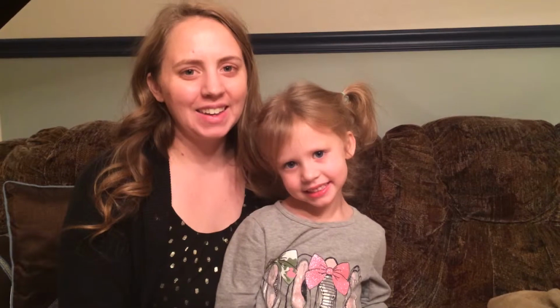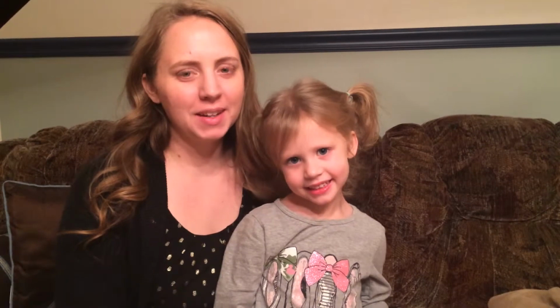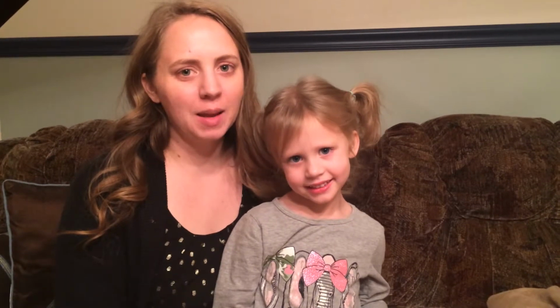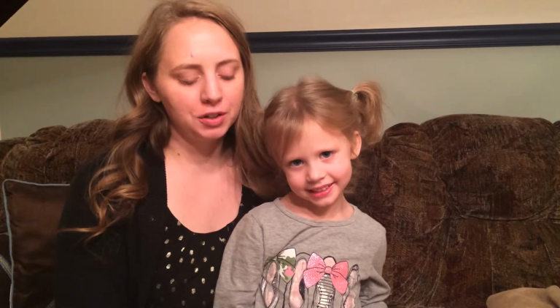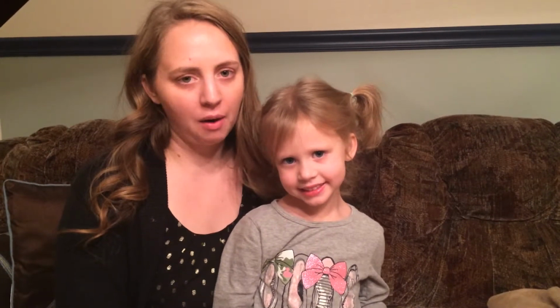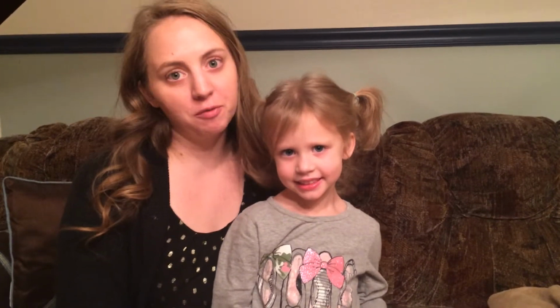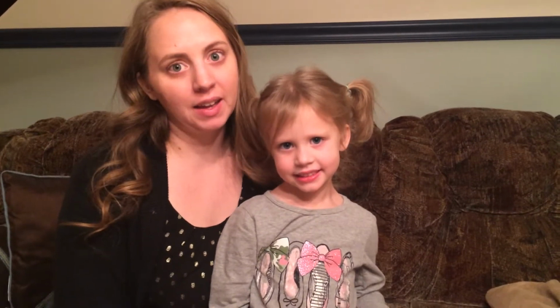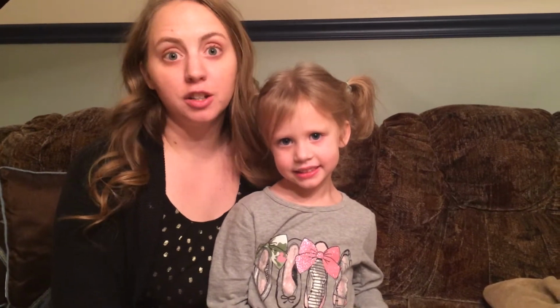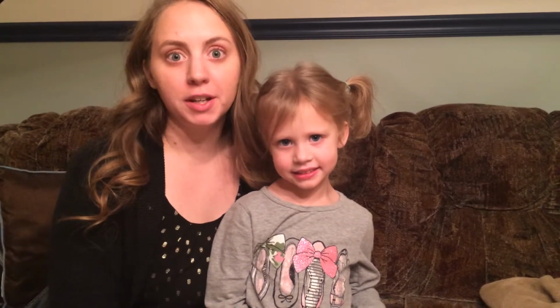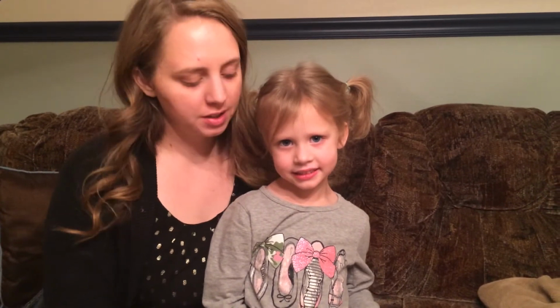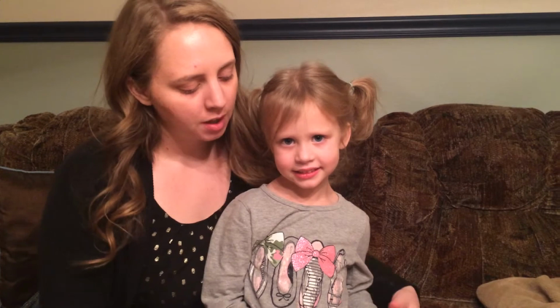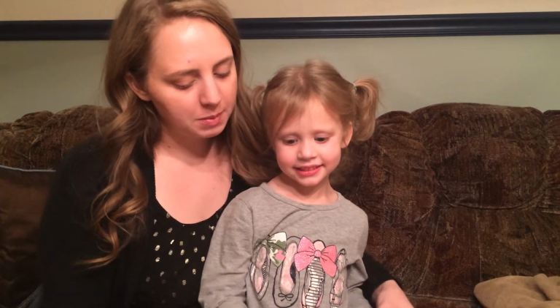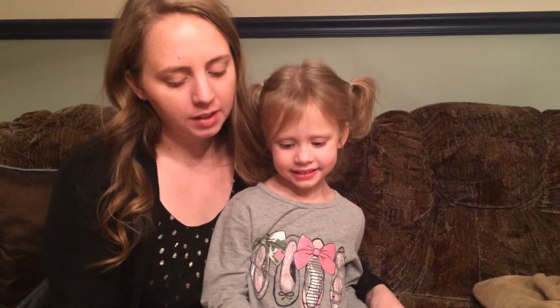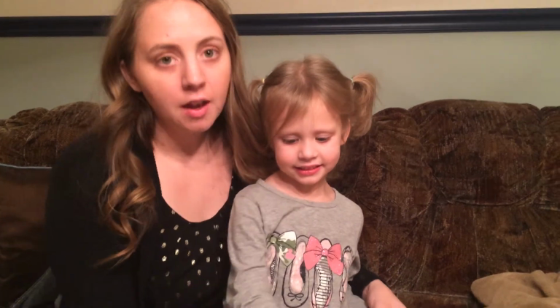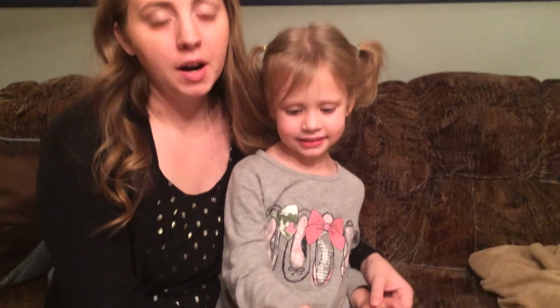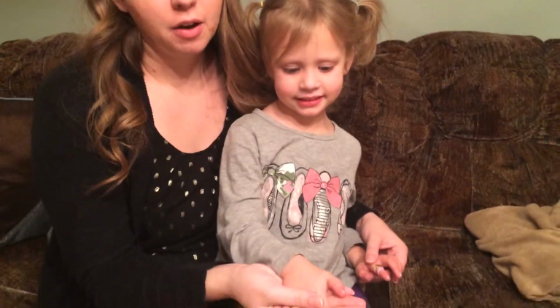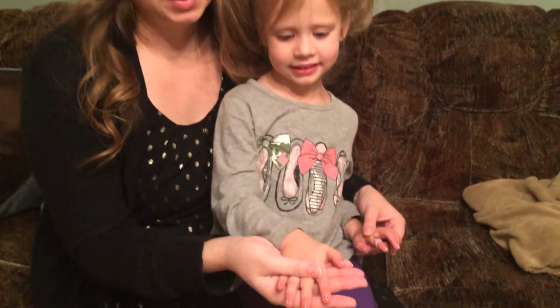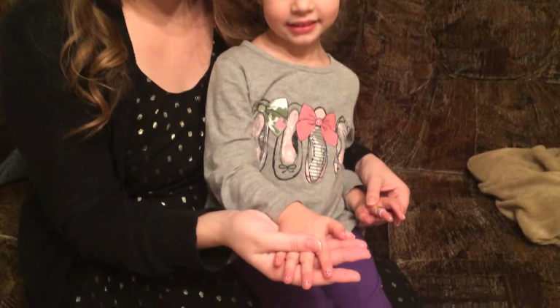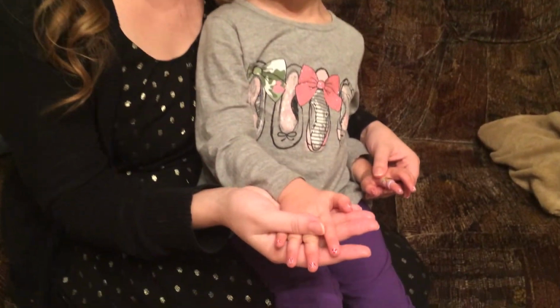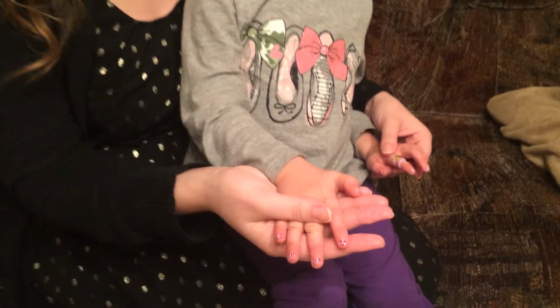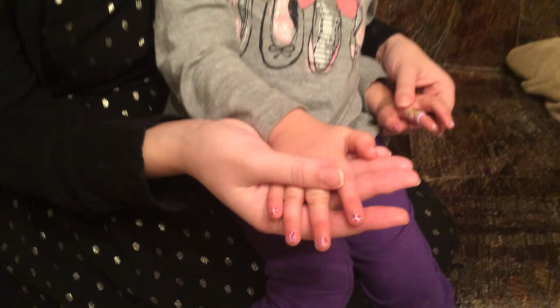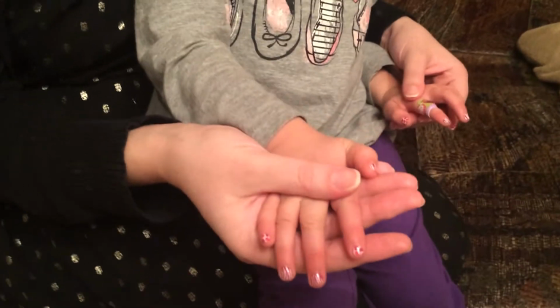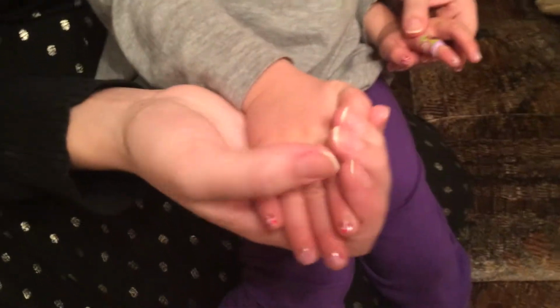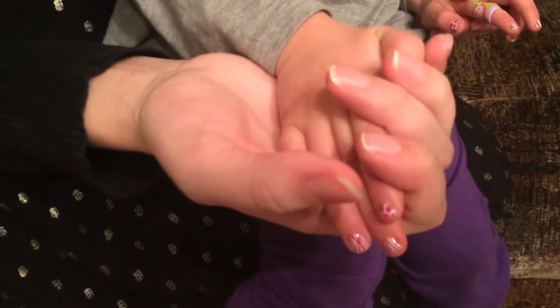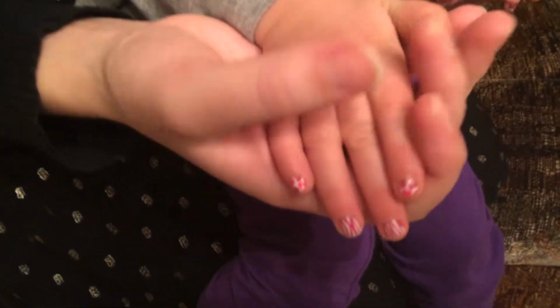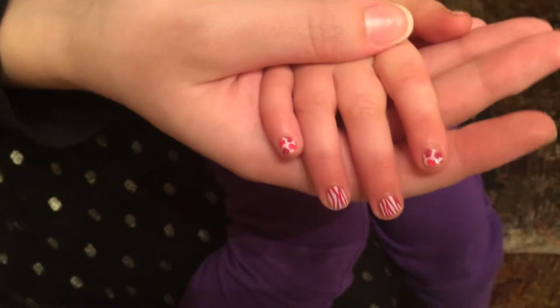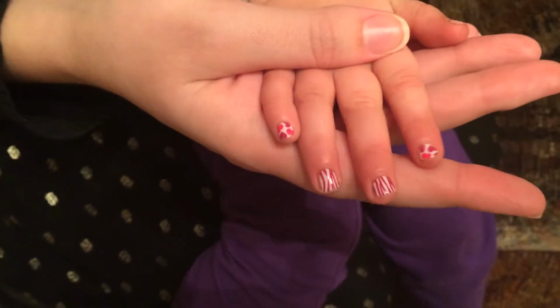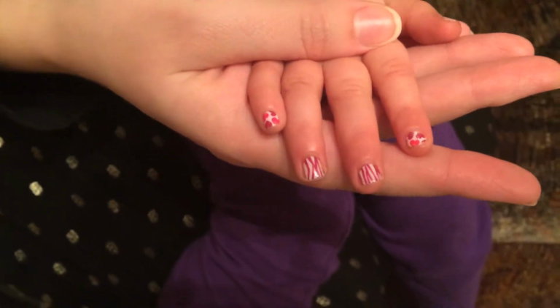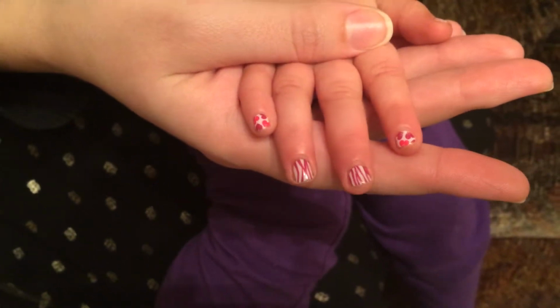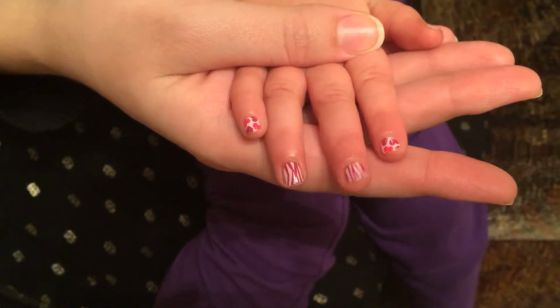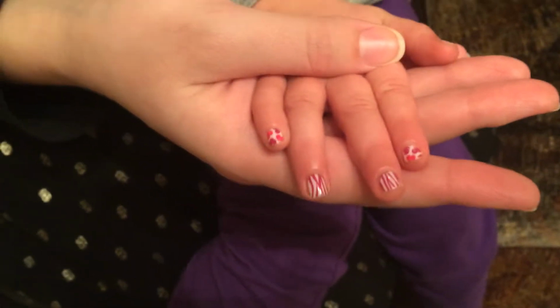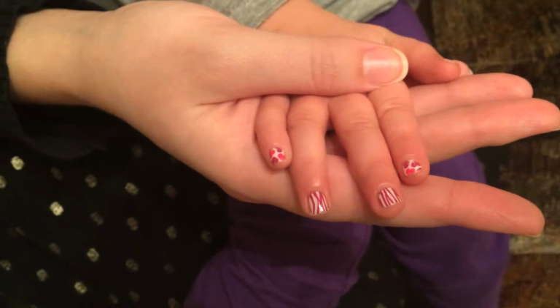Hi, Katie Schmidt here and I'm going to show you today how I remove my daughter's Jamberry Juniors. She's been wearing these for about two weeks. As you can see there's a little bit of nail growth. As you see my naked fingers there, I just removed mine. You can see my video, I'll link it on the bottom.